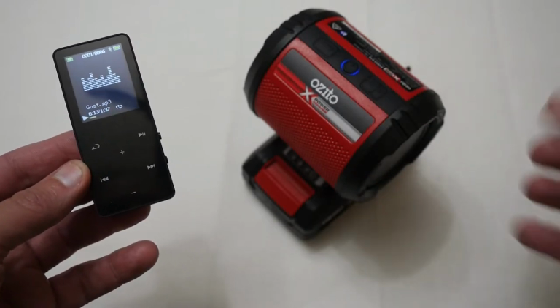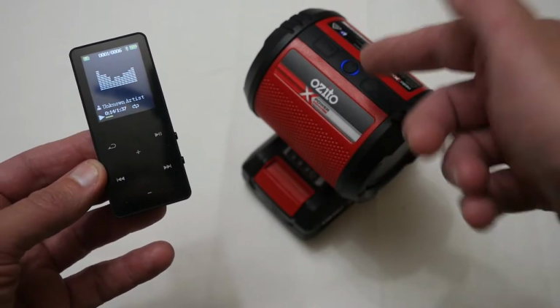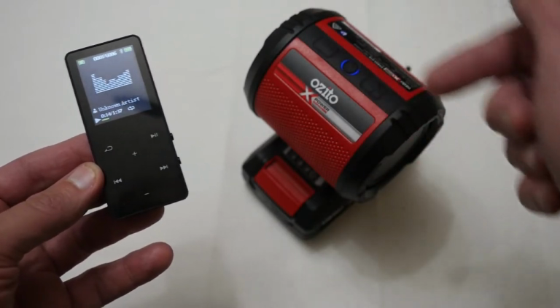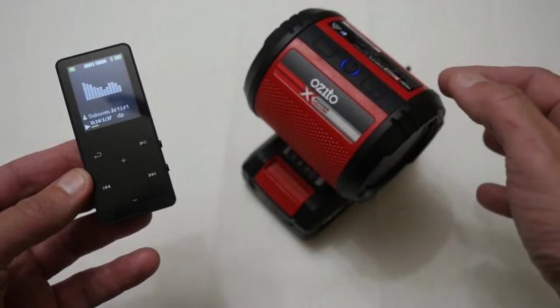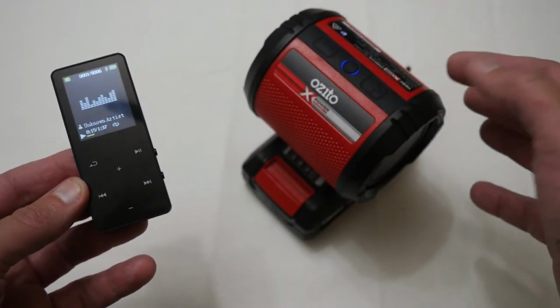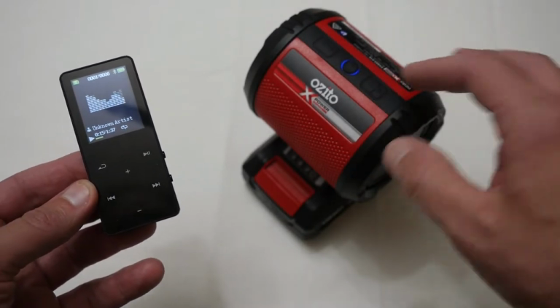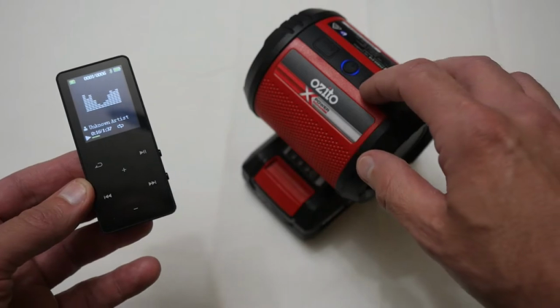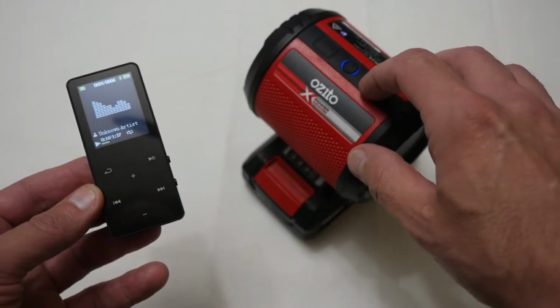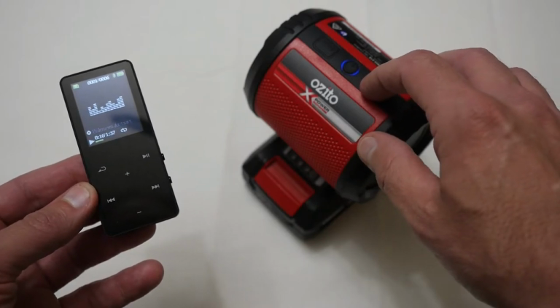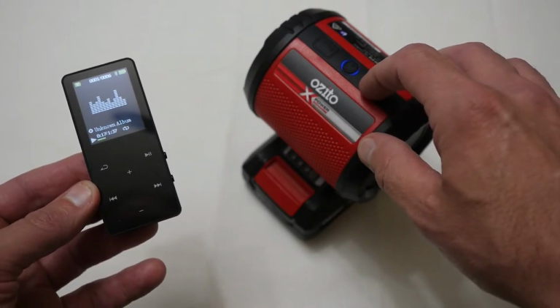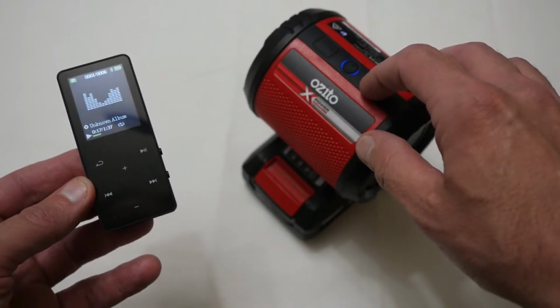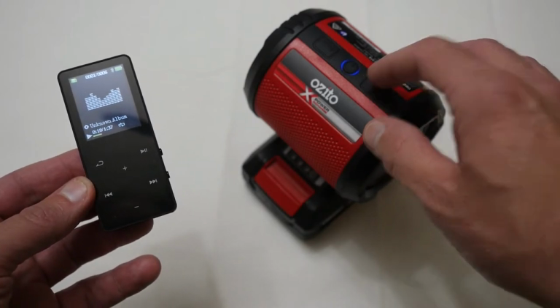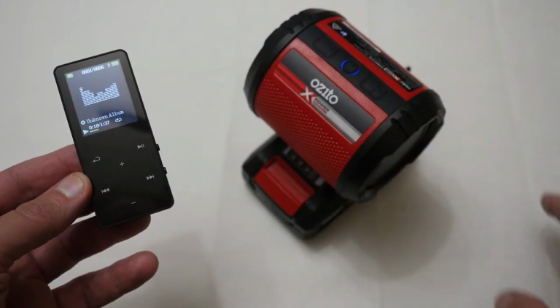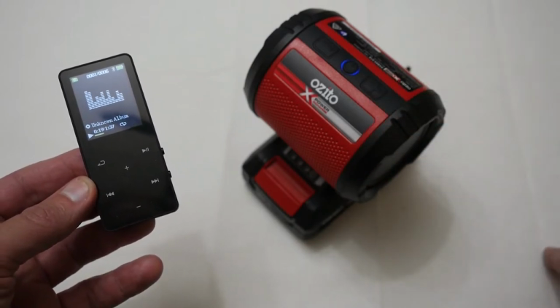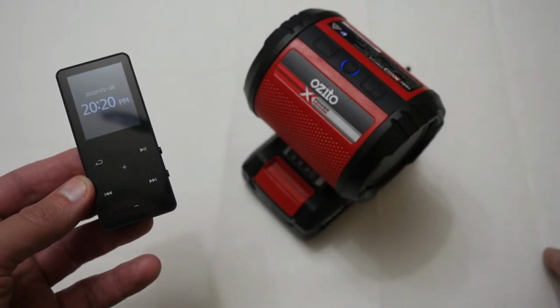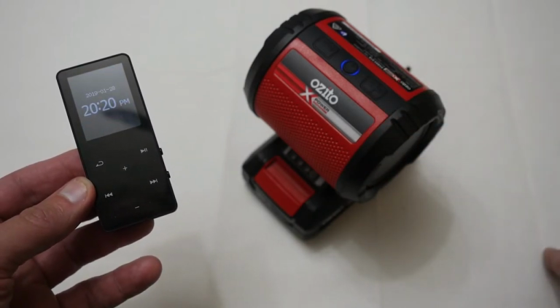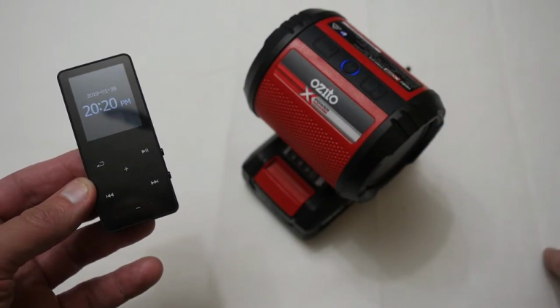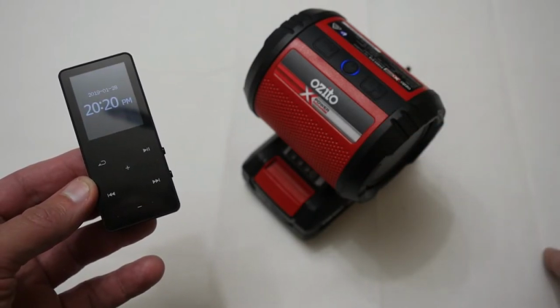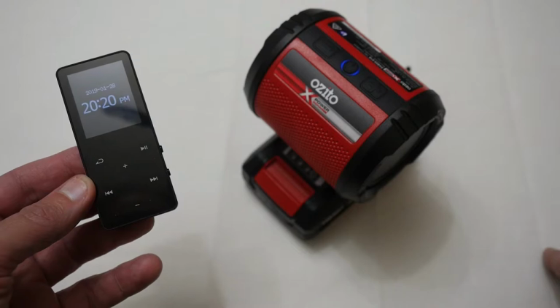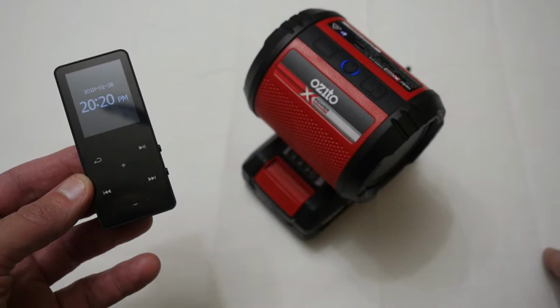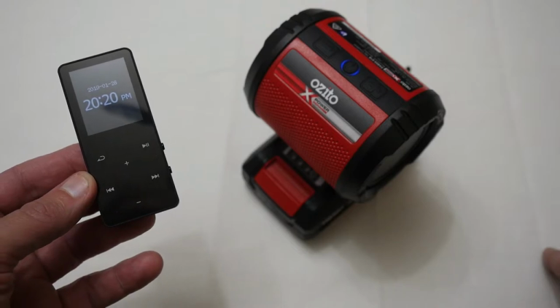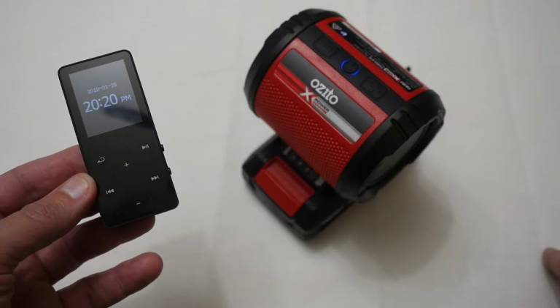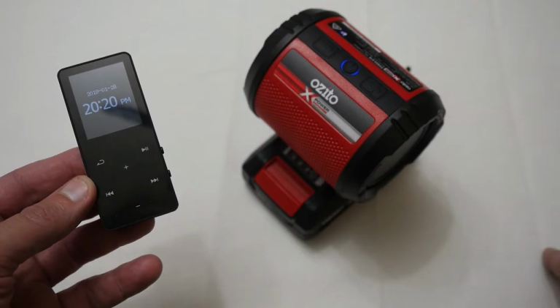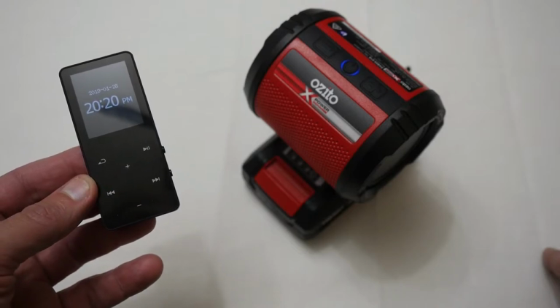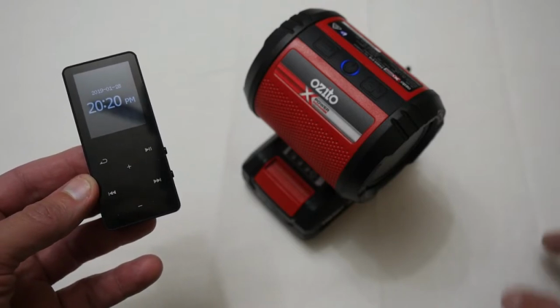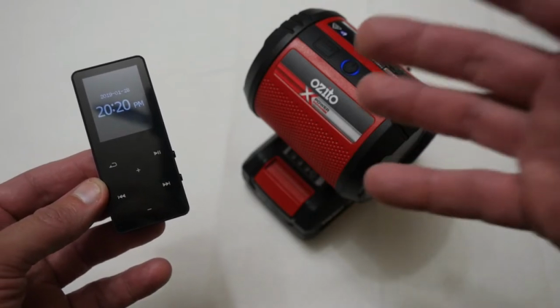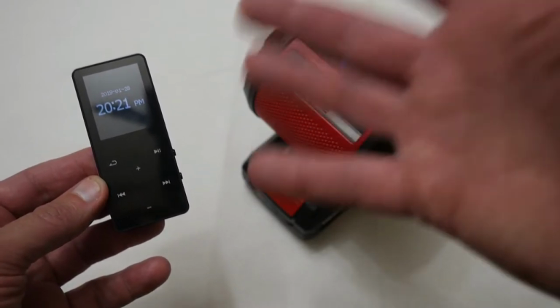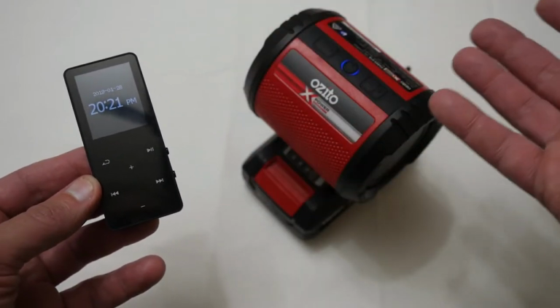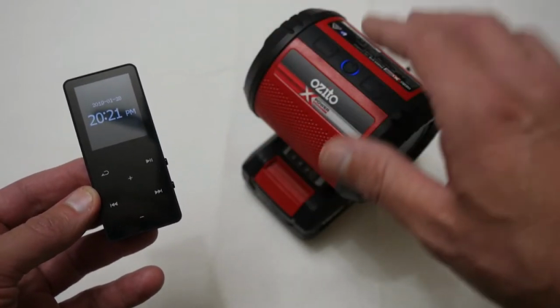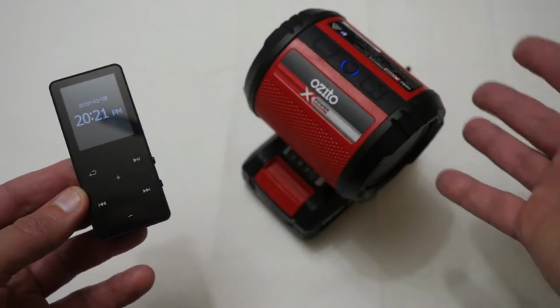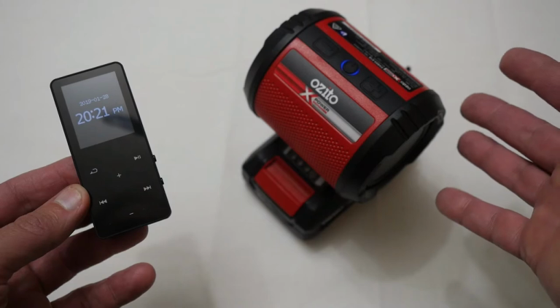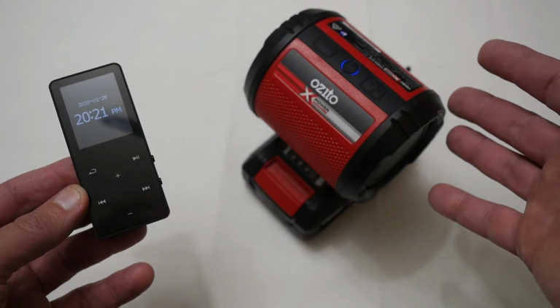You can use the plus and minus to turn the volume up, so I'll put the volume right up. So that's now playing Bluetooth to this little speaker.